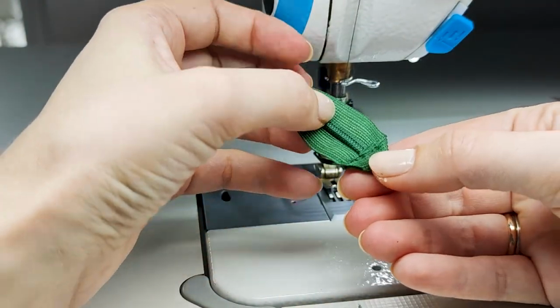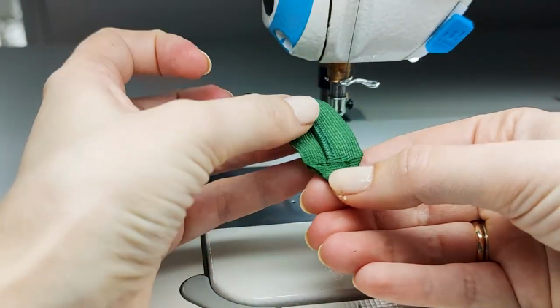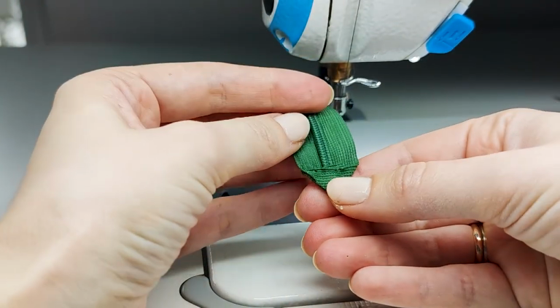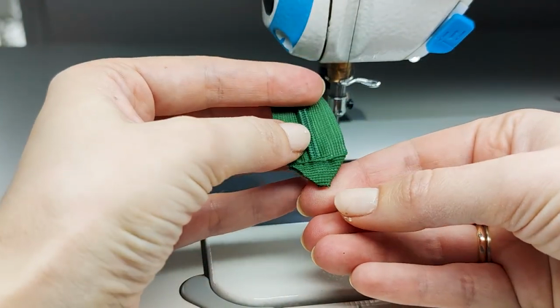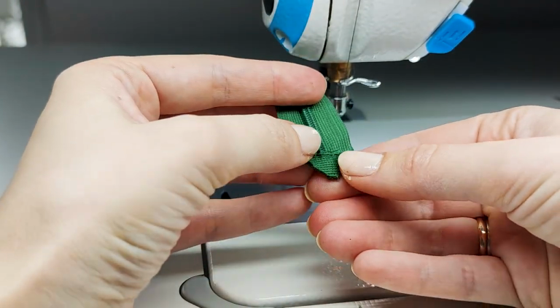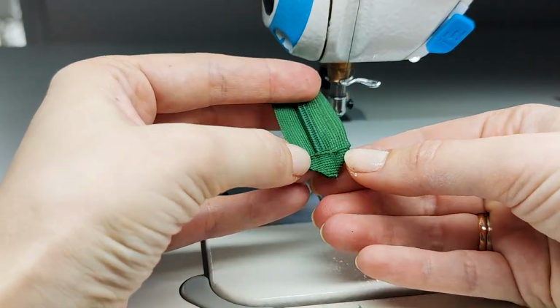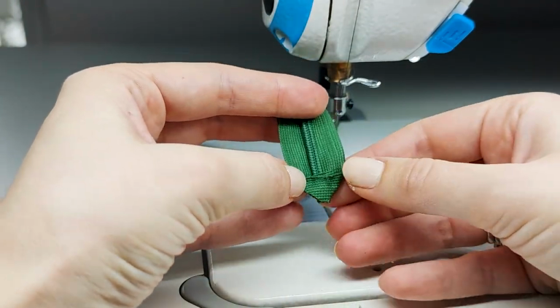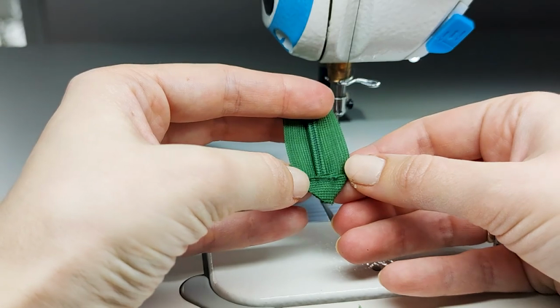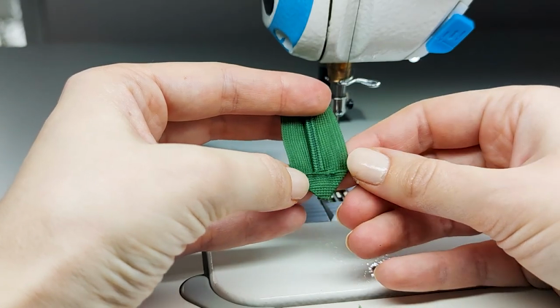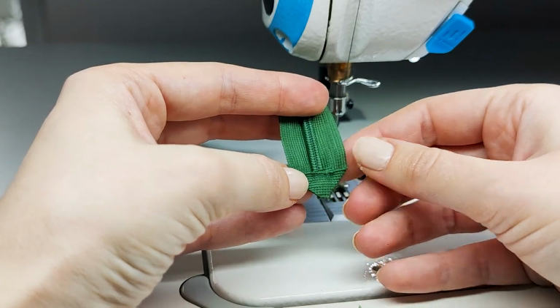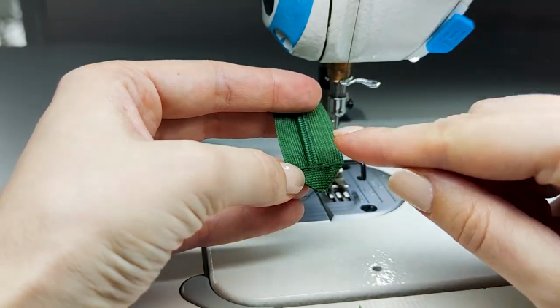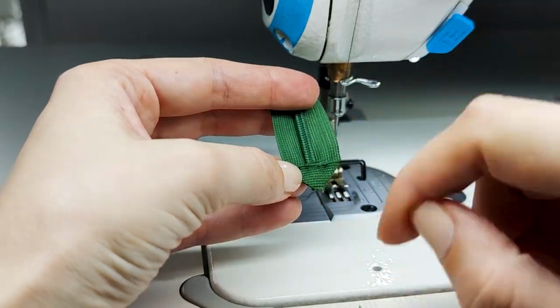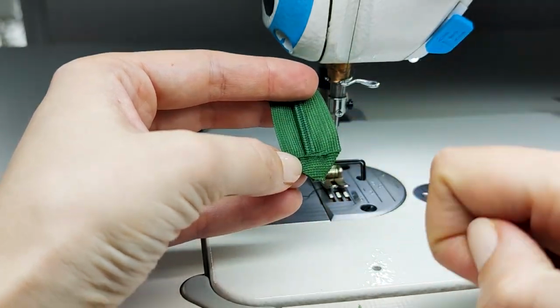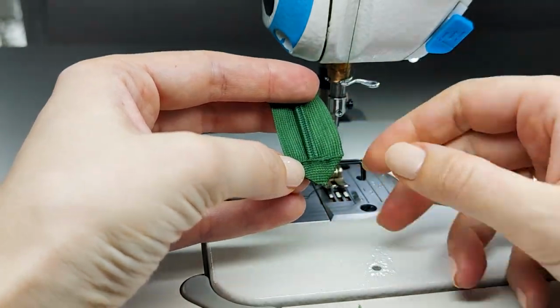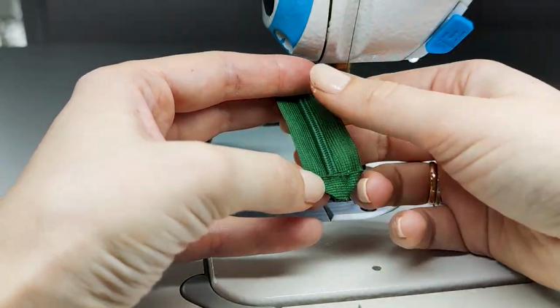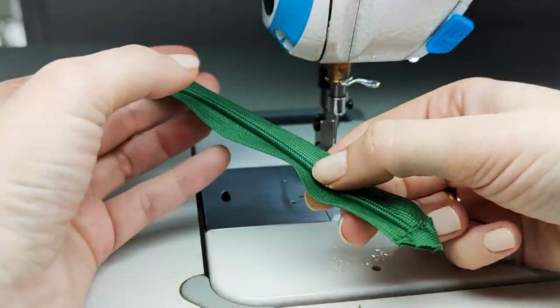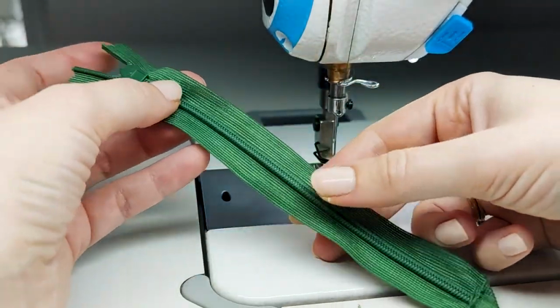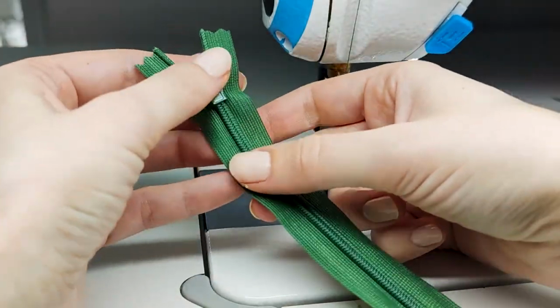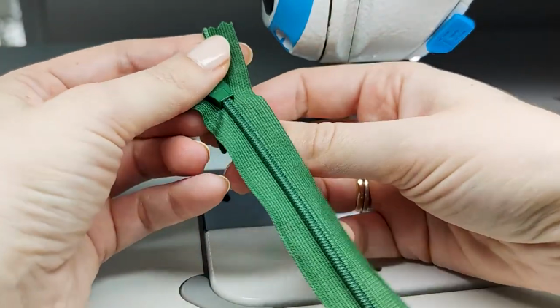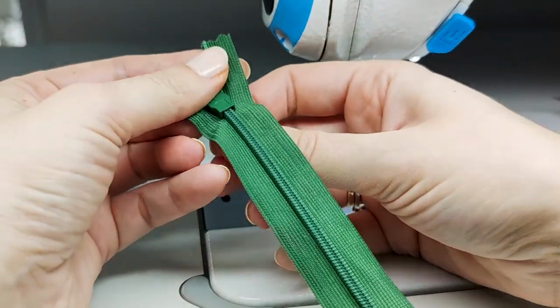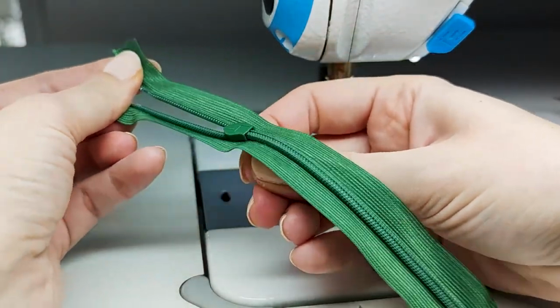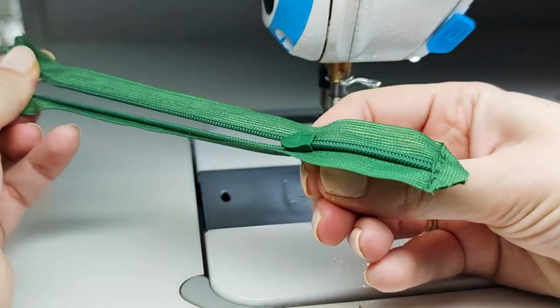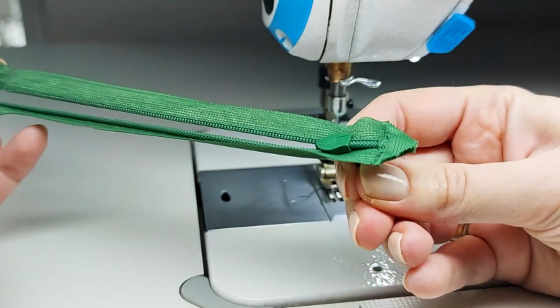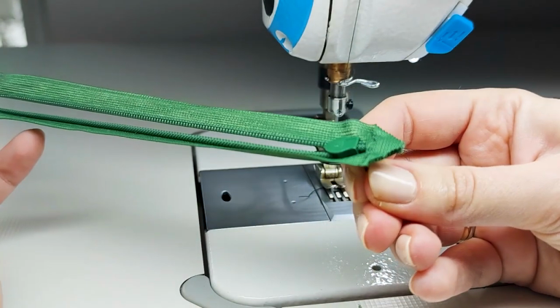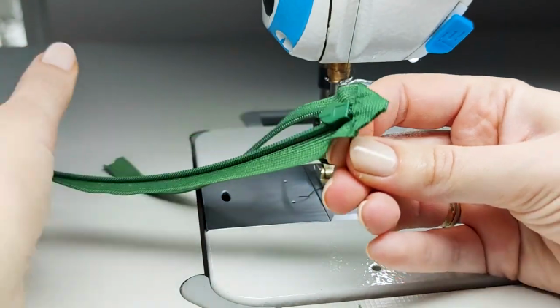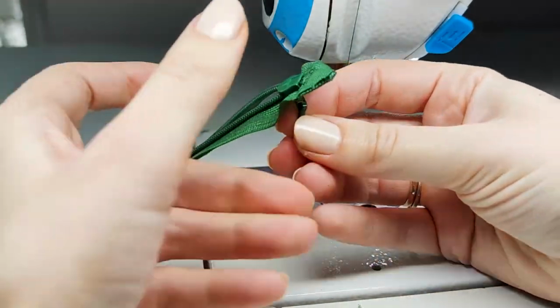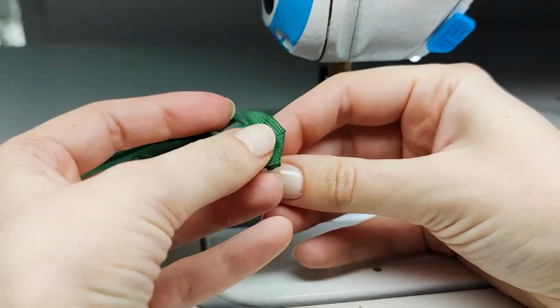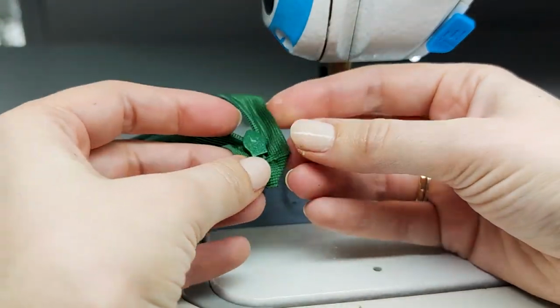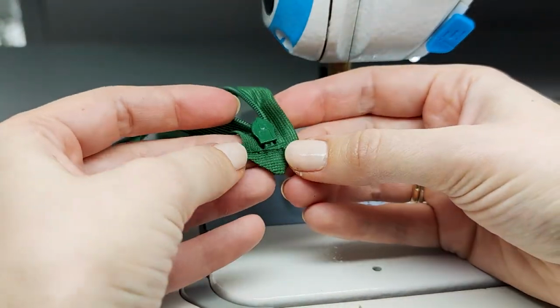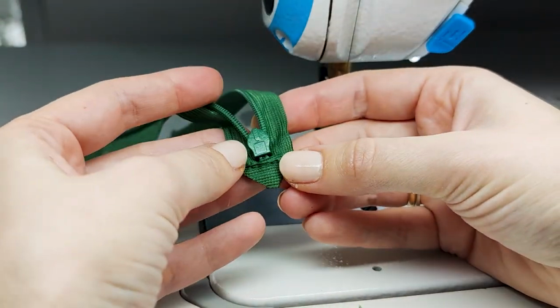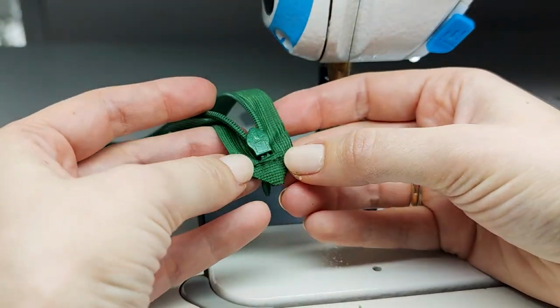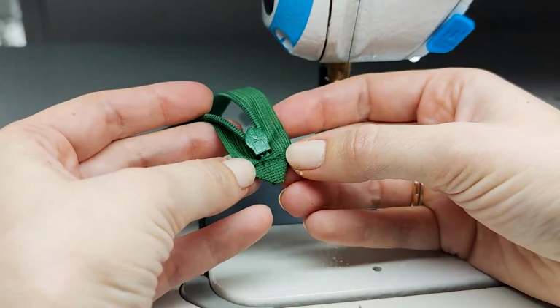And that's it! The zipper is completely secured and shortened the way you want it. There is no way that your zipper will open up fully.